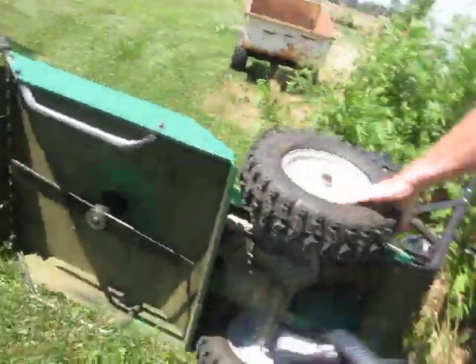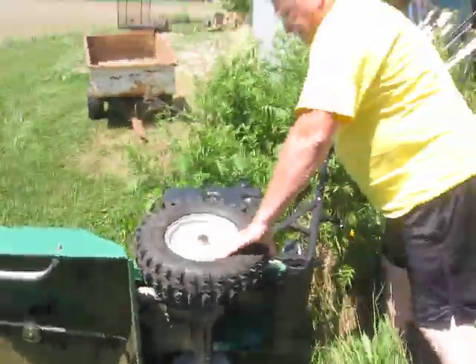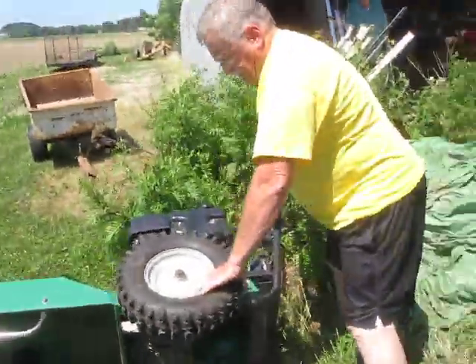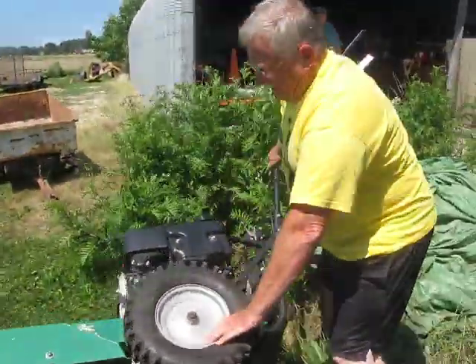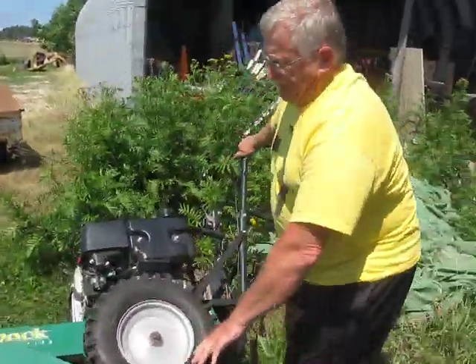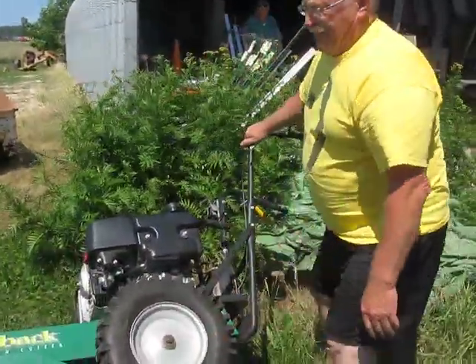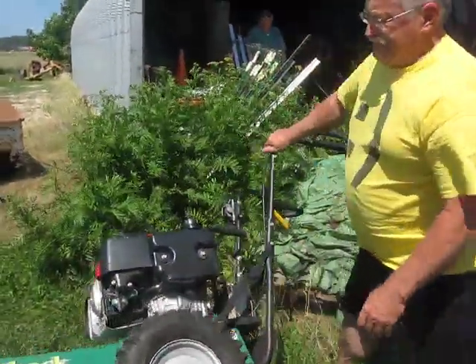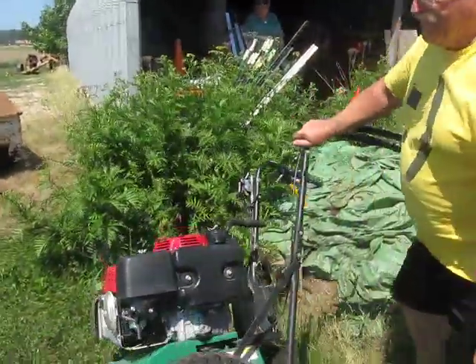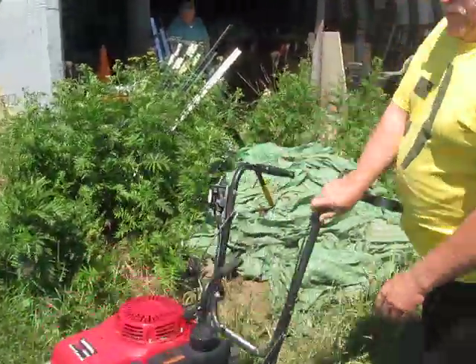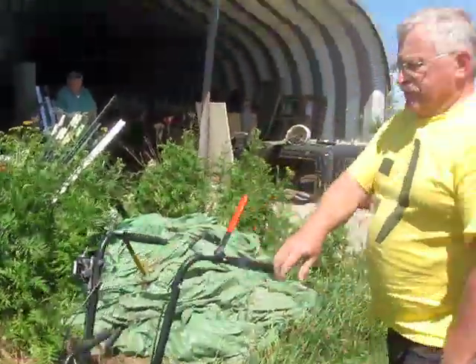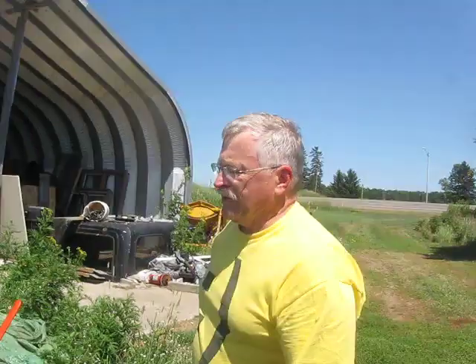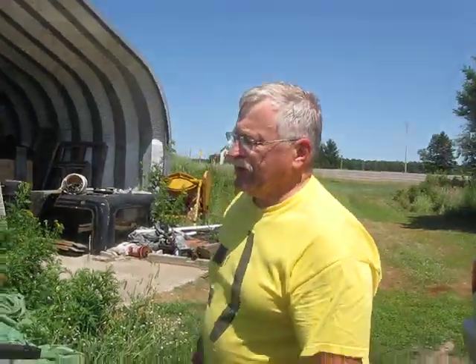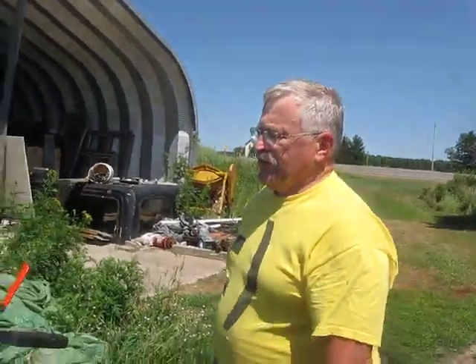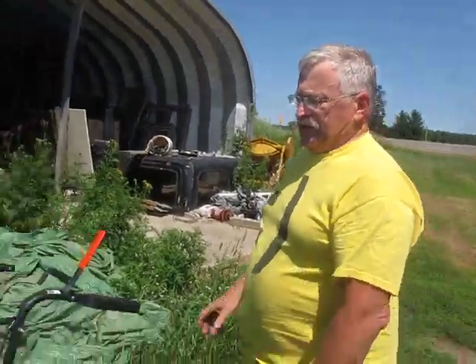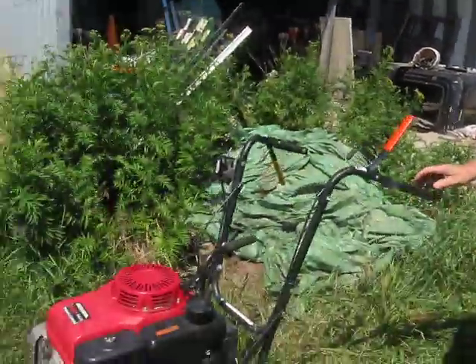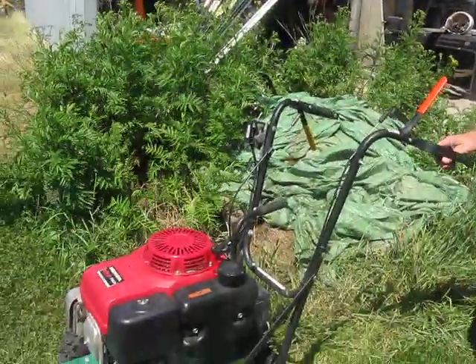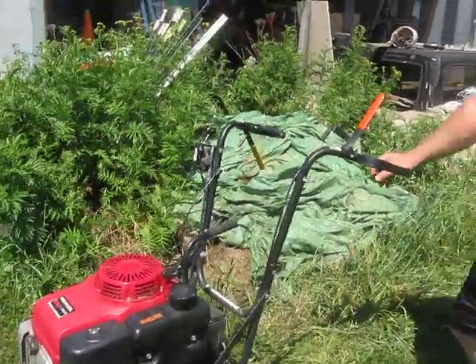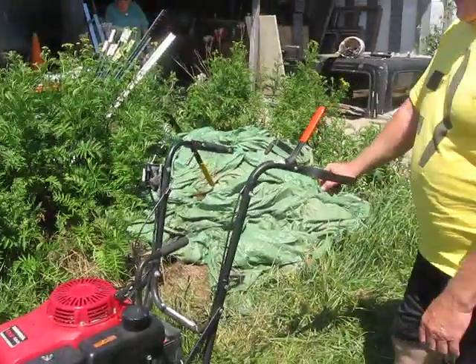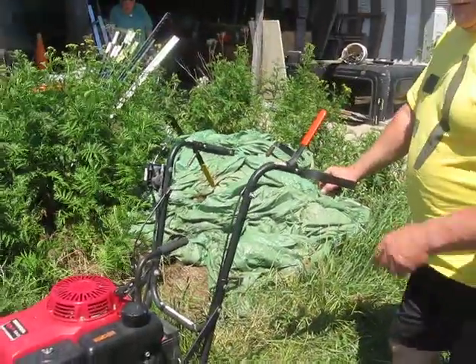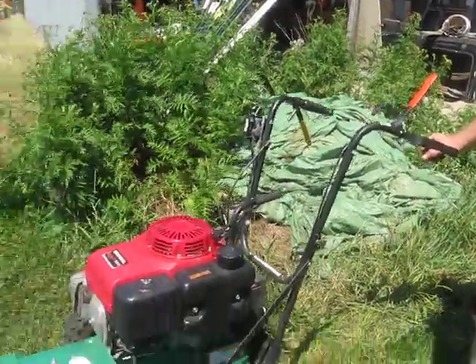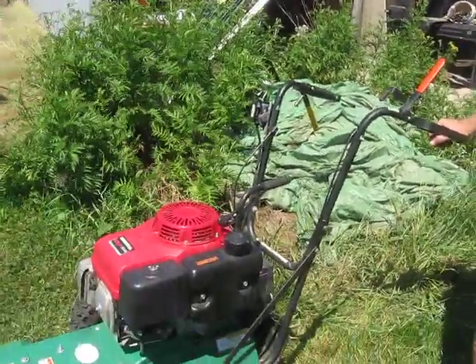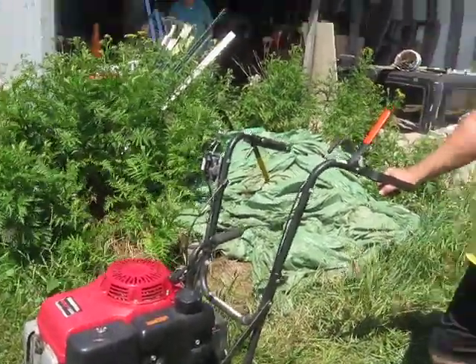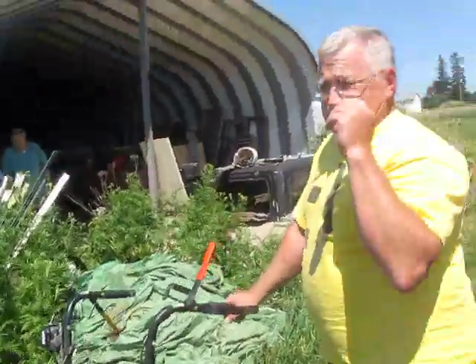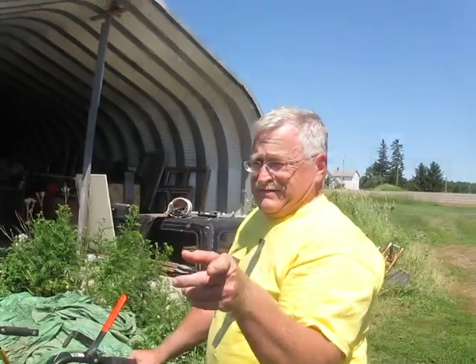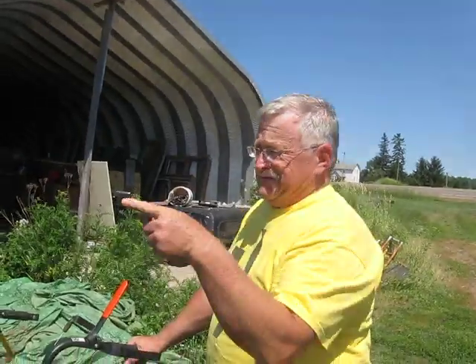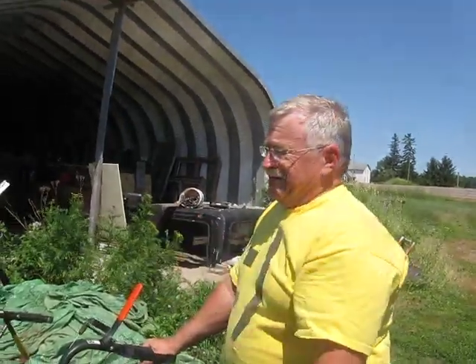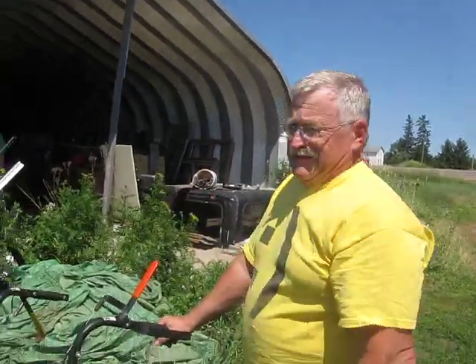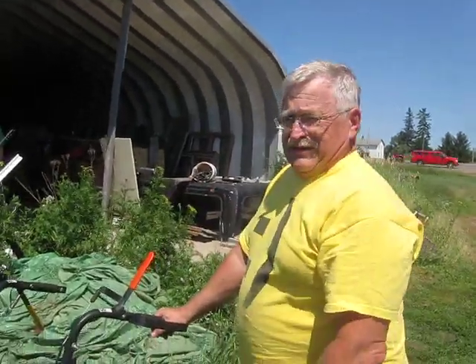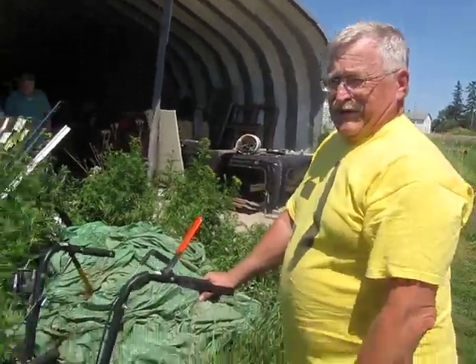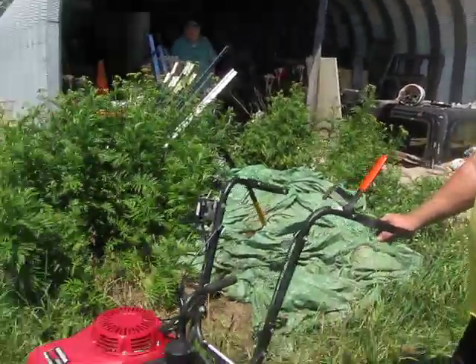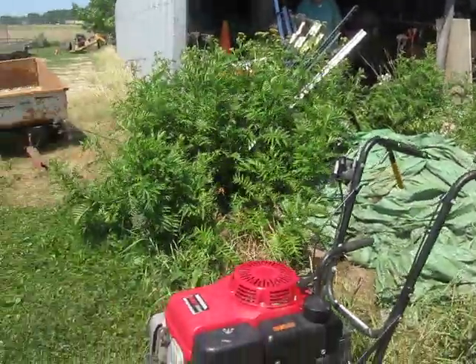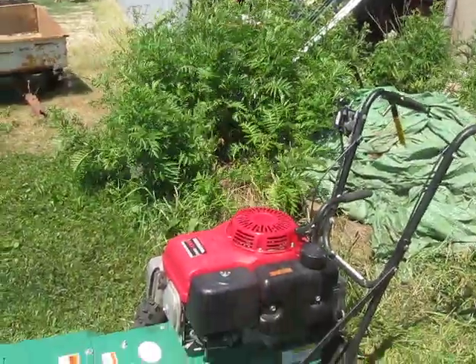Alright, well thank you very much. I'll post this on the internet and maybe we can get some more people interested in mowing. I know Jared's interested in mowing. Do you want me to do that strip of grass?